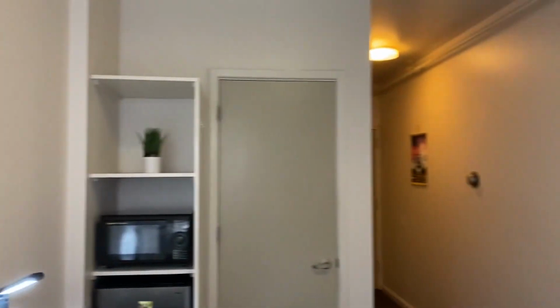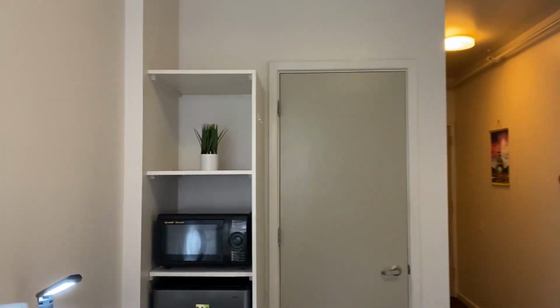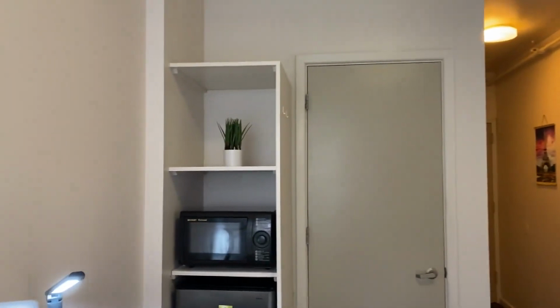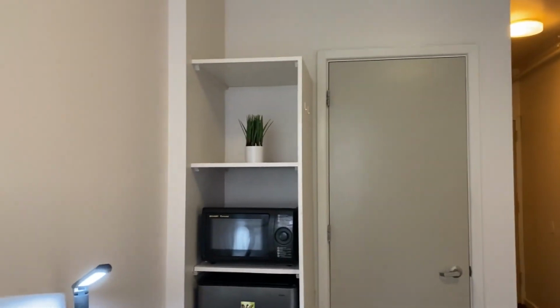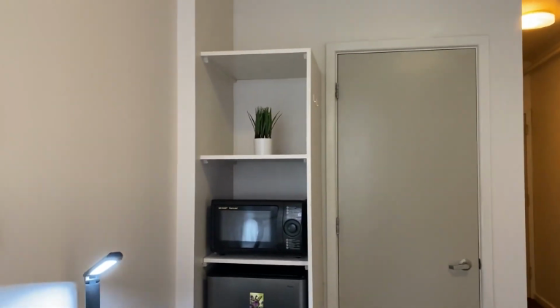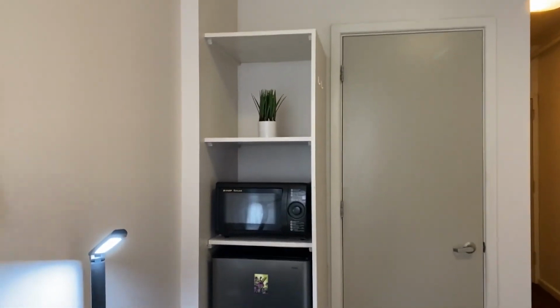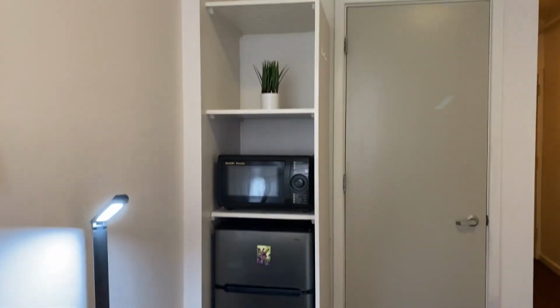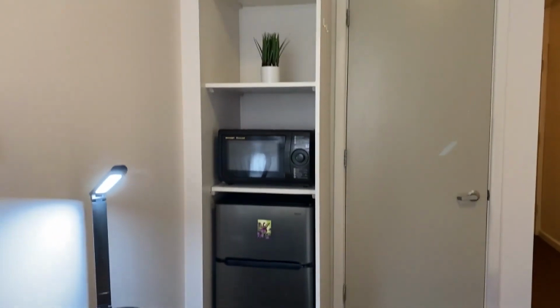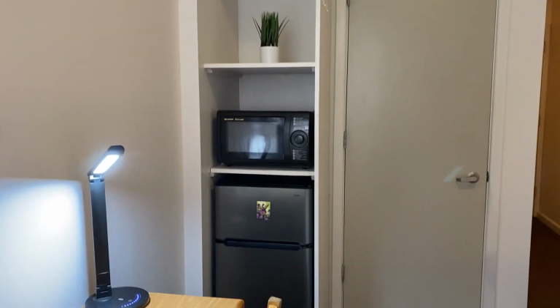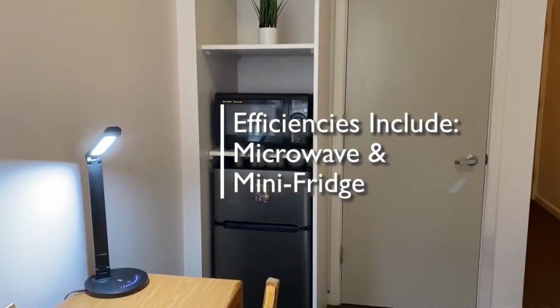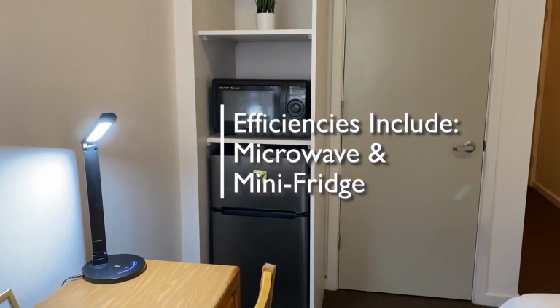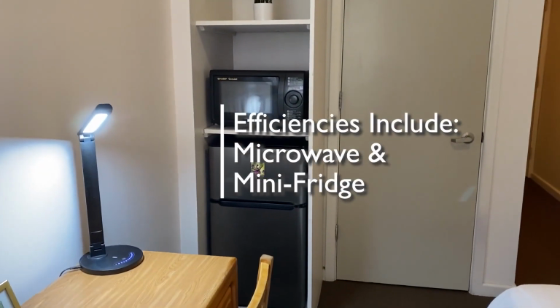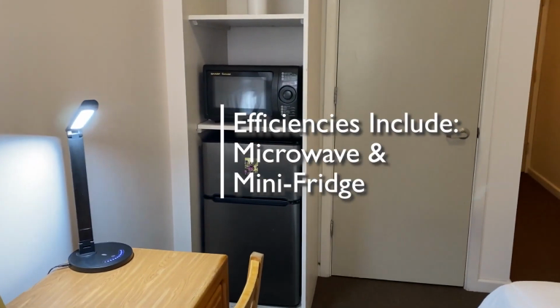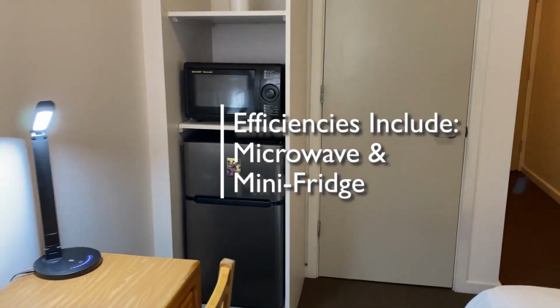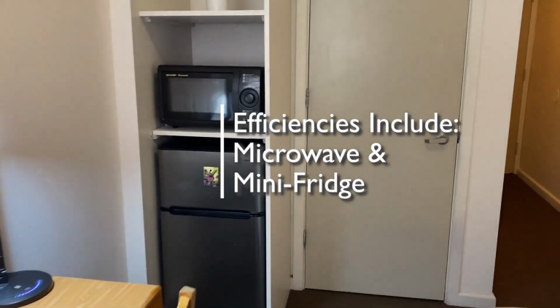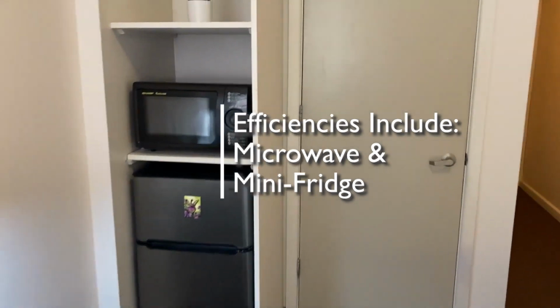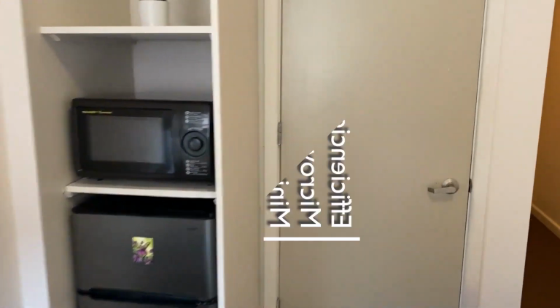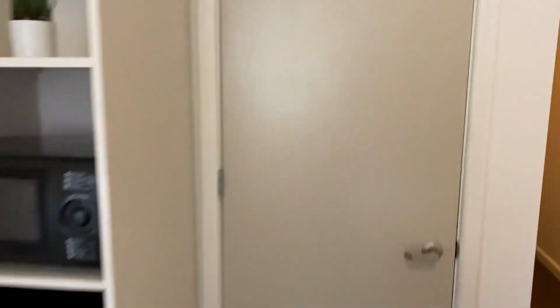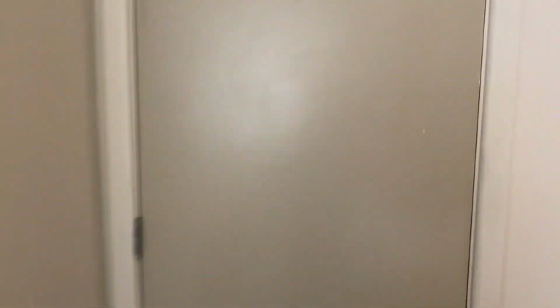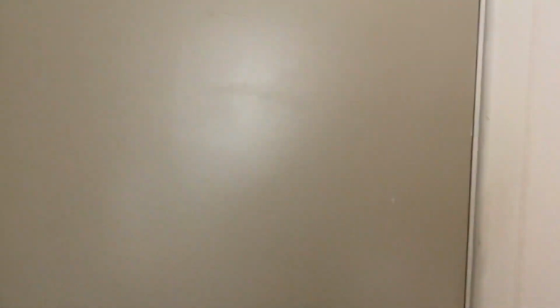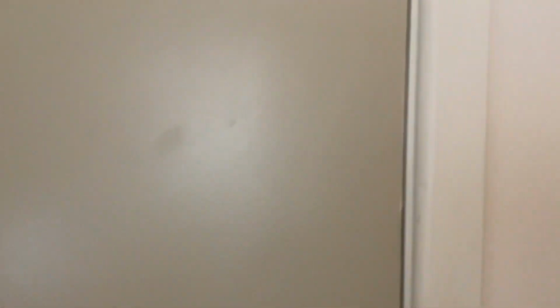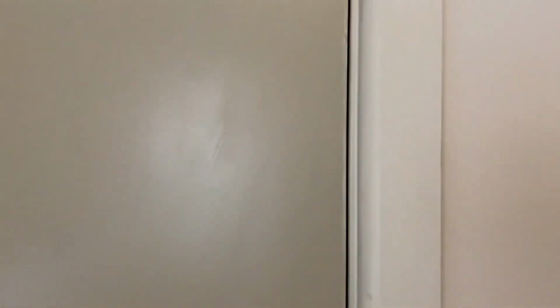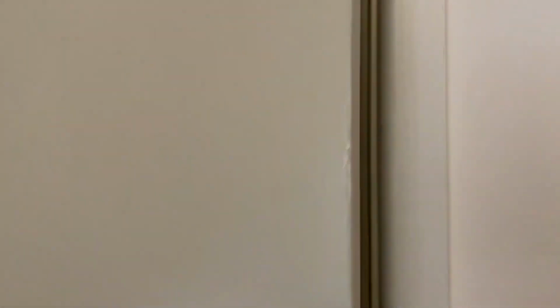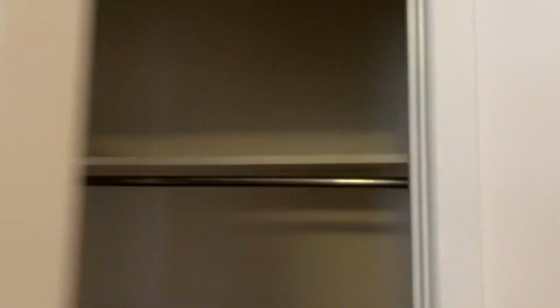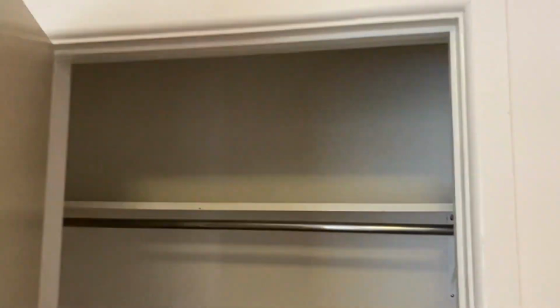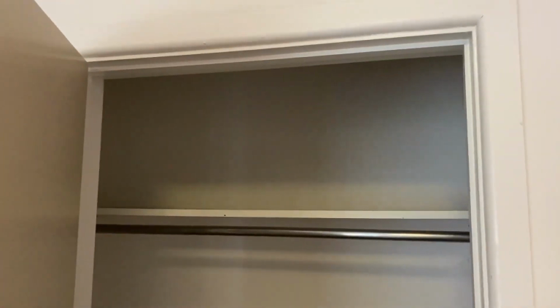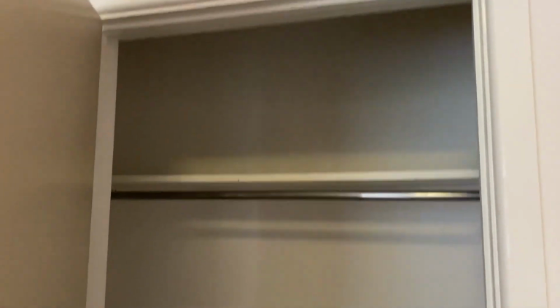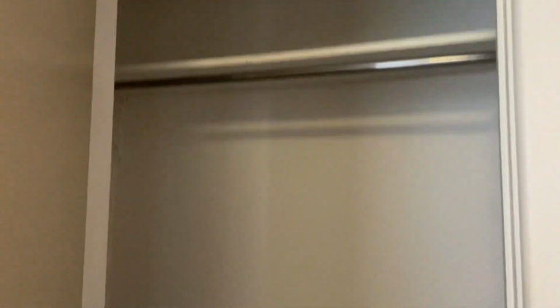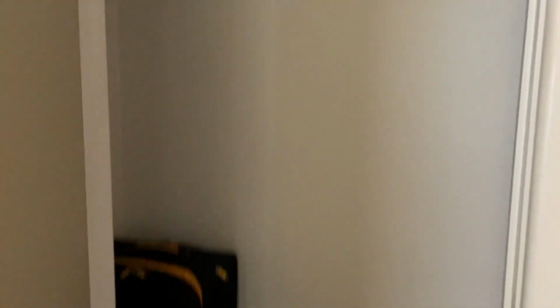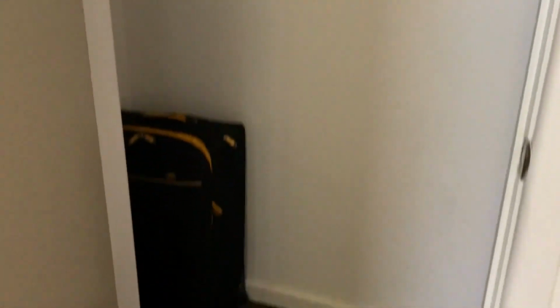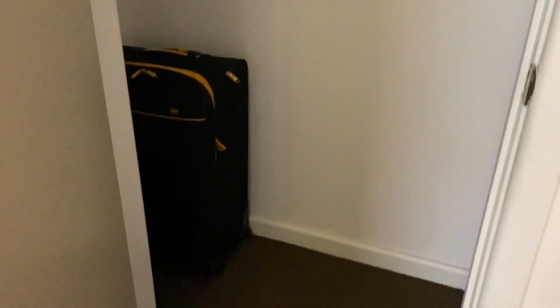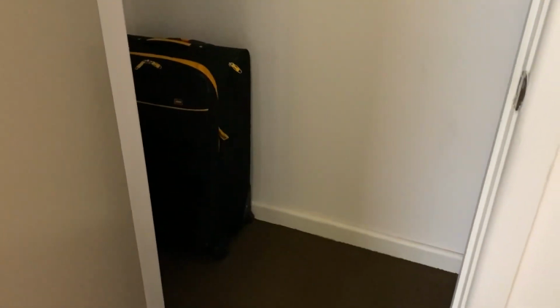Every studio efficiency comes with a microwave and a mini refrigerator, as well as plenty of closet space.